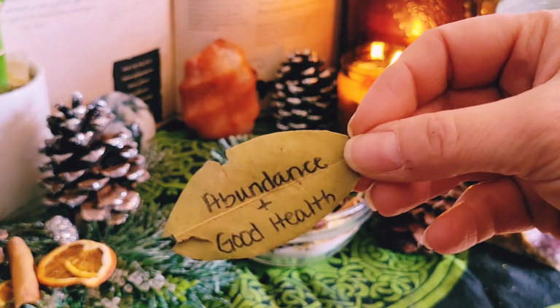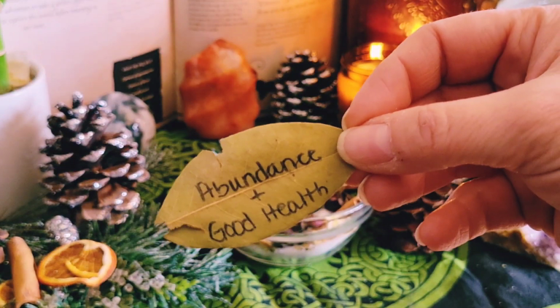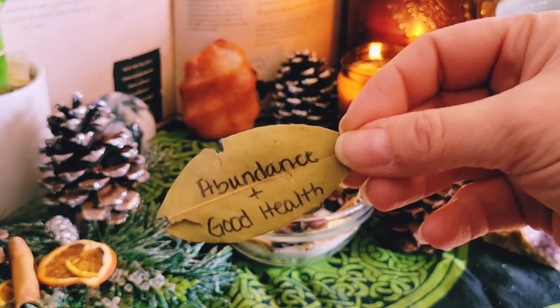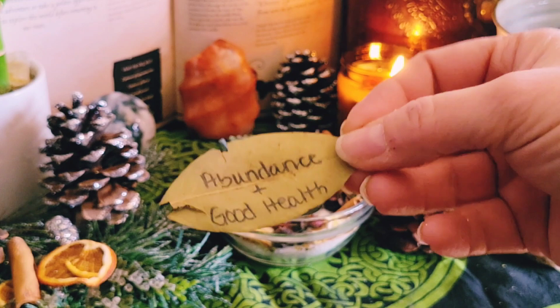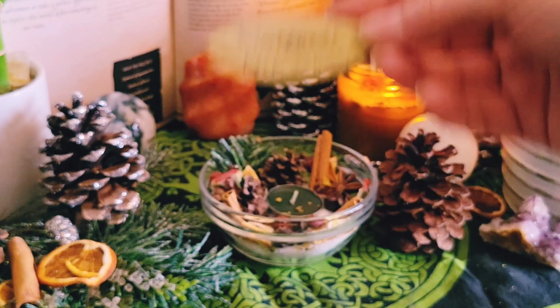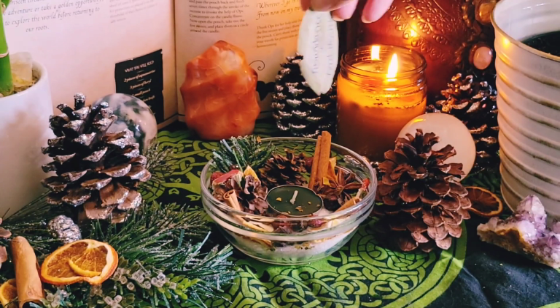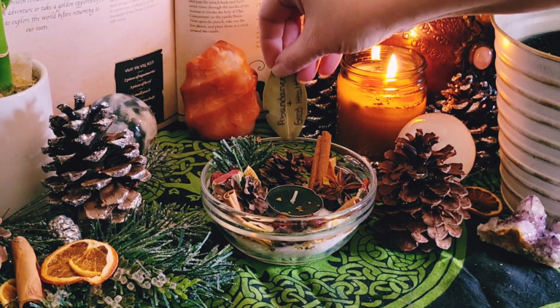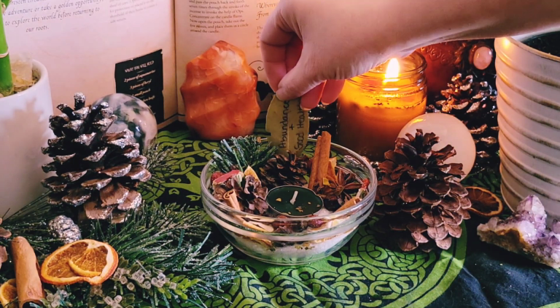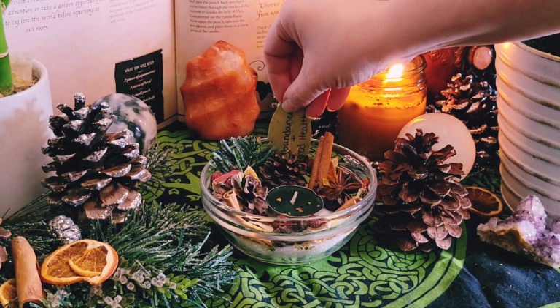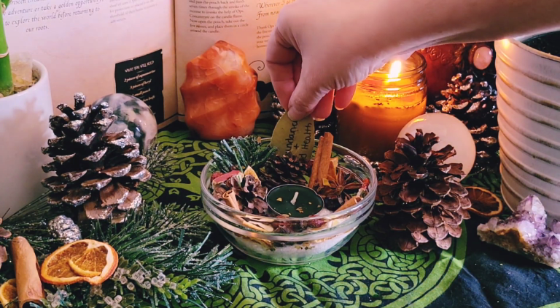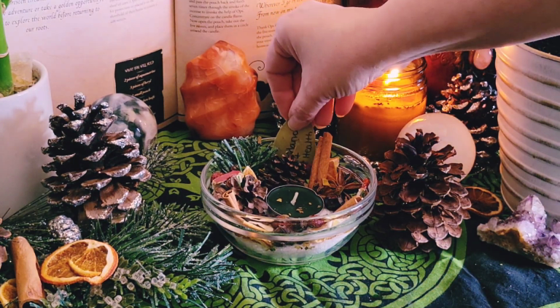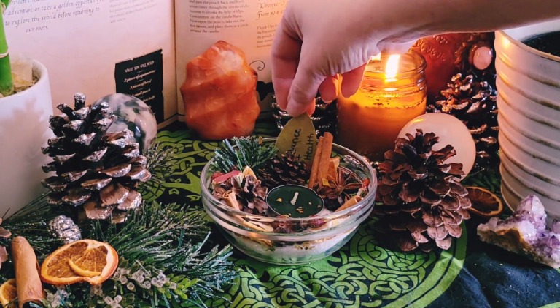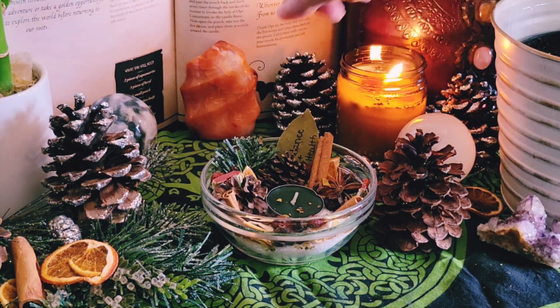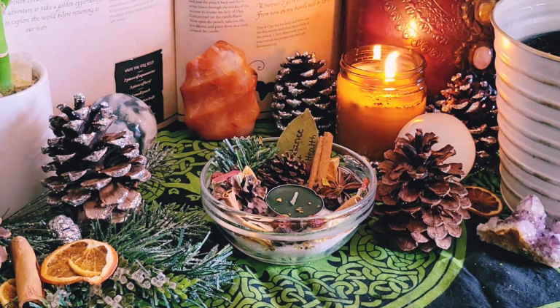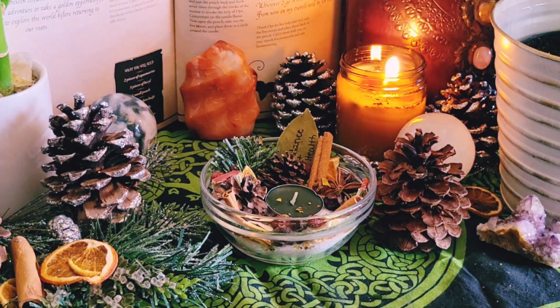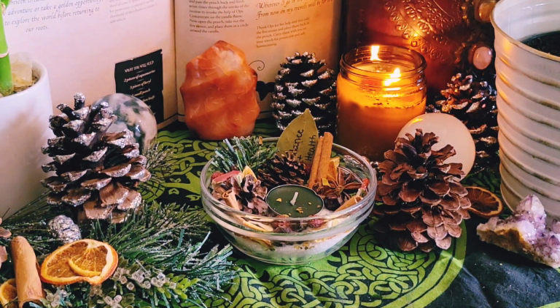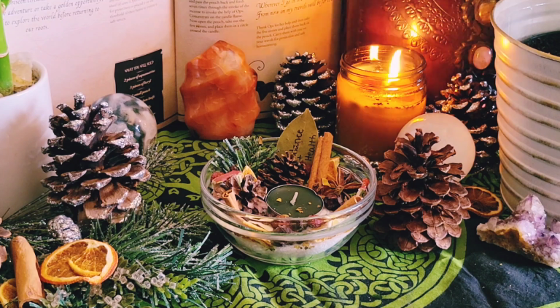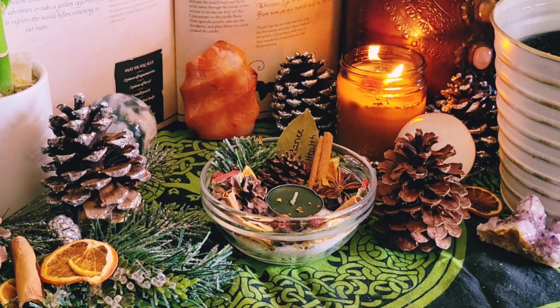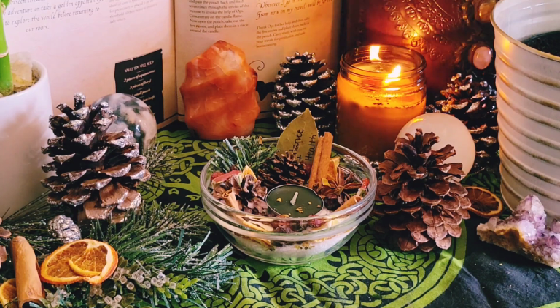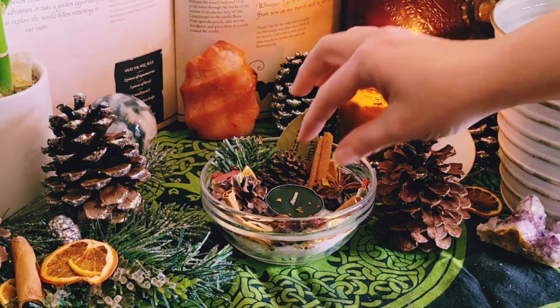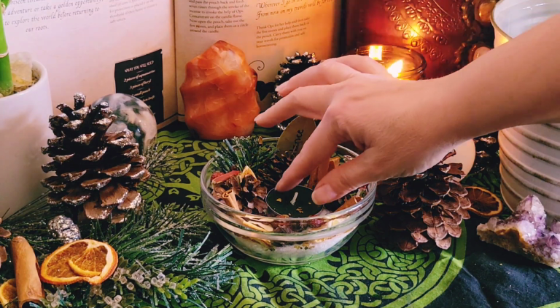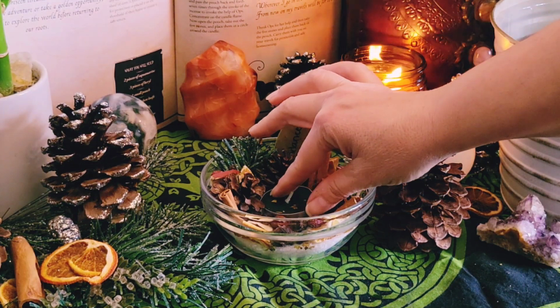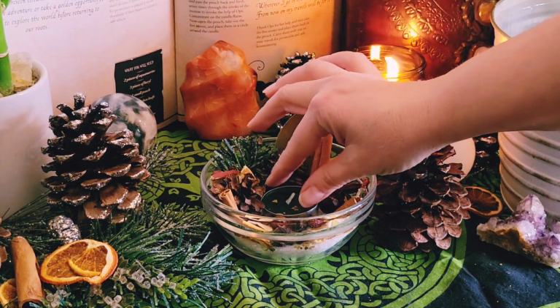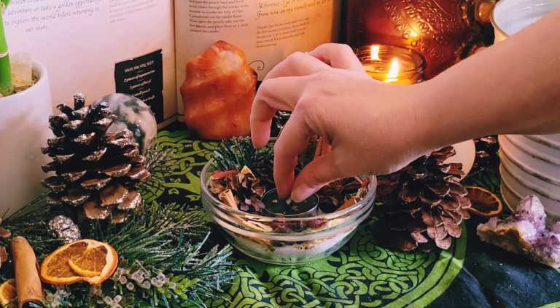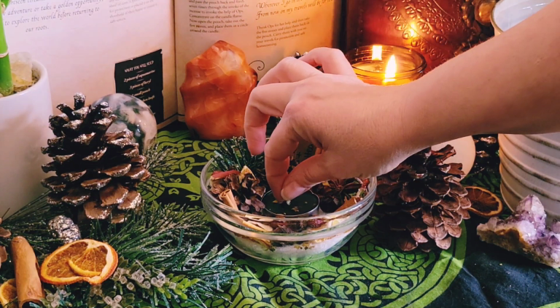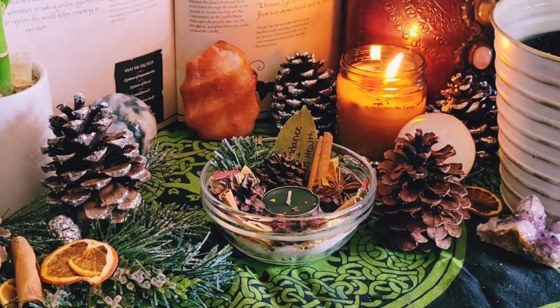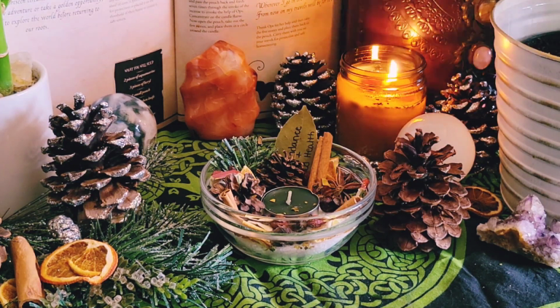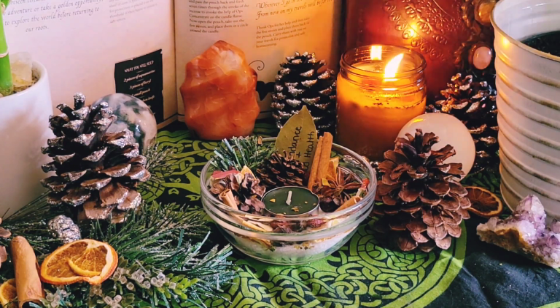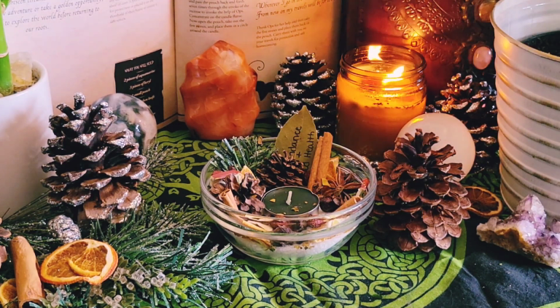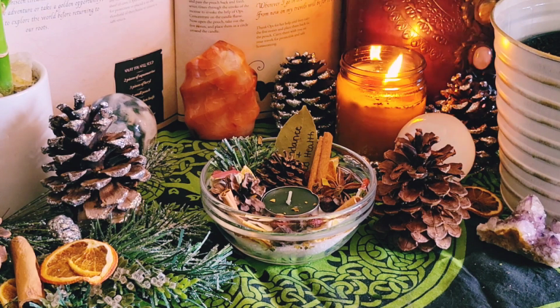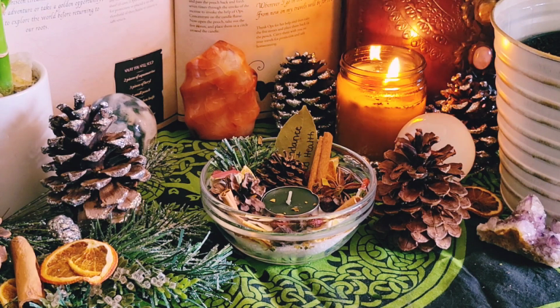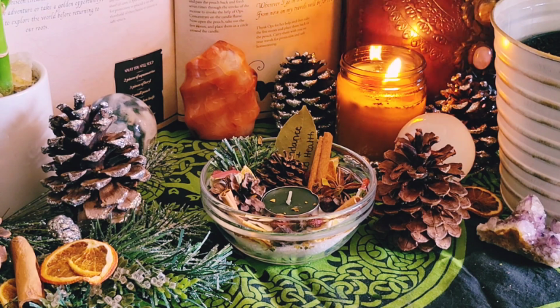Lastly, I will be adding a bay leaf with my intentions written on it for the new year to come. To help my intention become stronger, I will take the bay leaf and burn it into the candle on the night of the Winter Solstice.